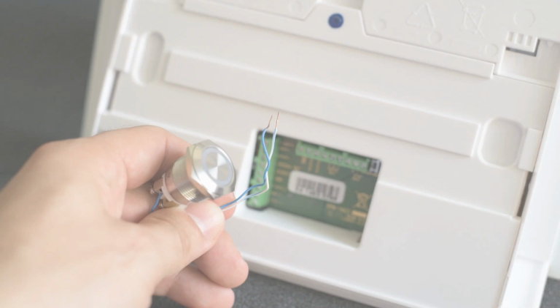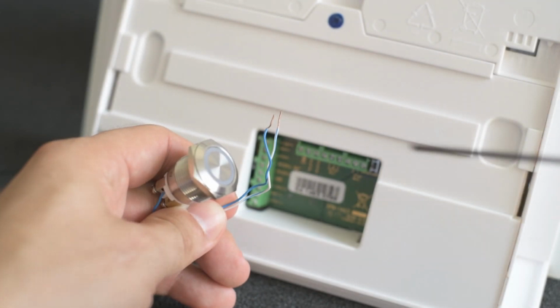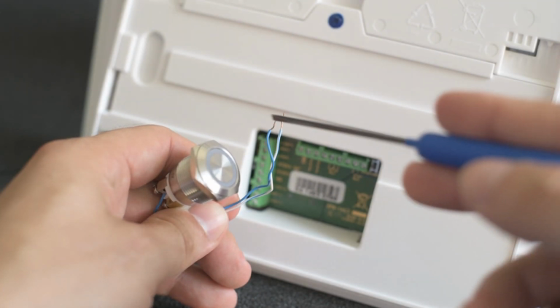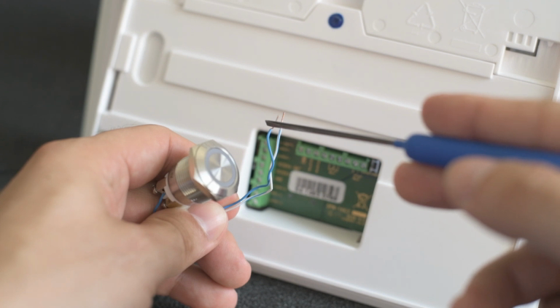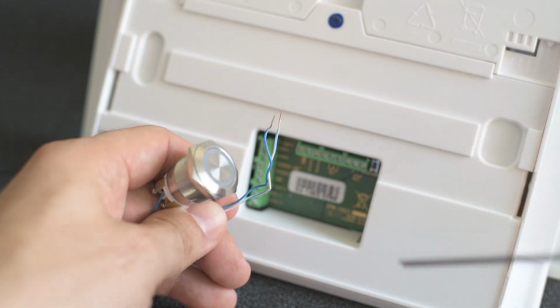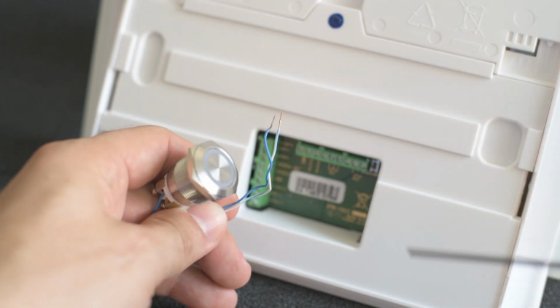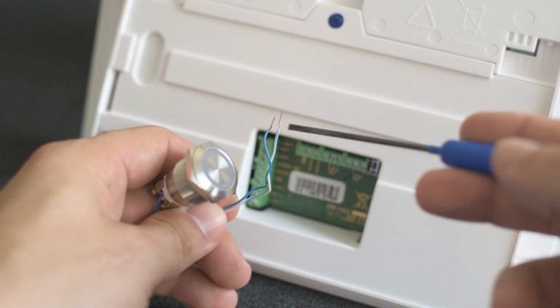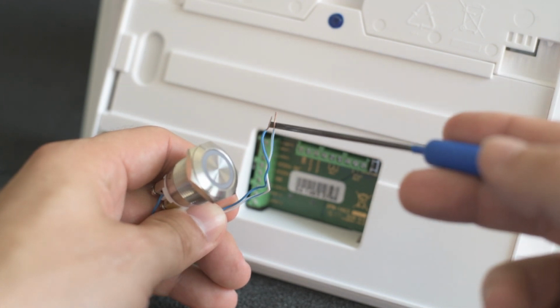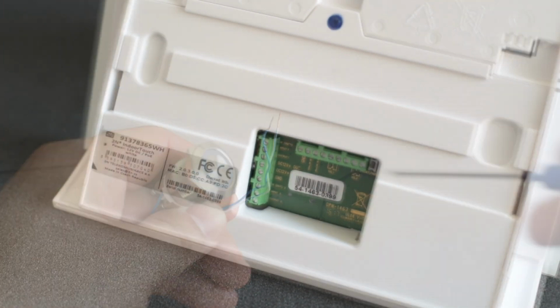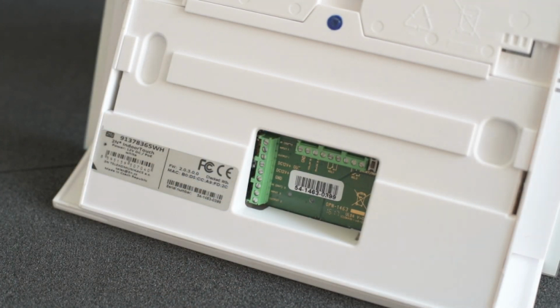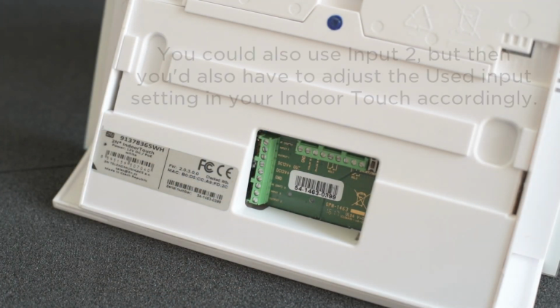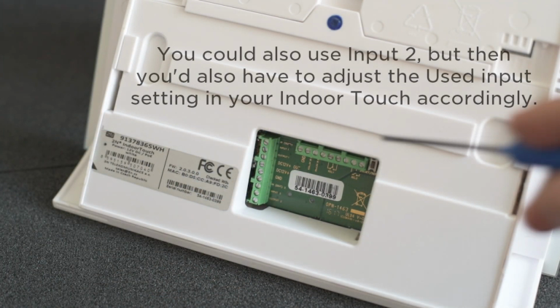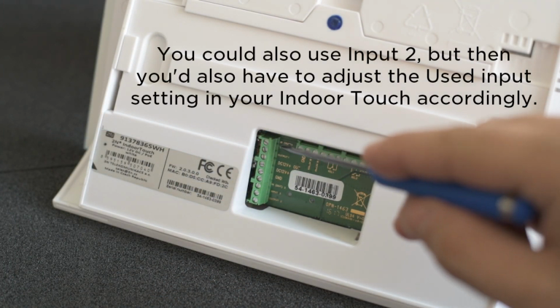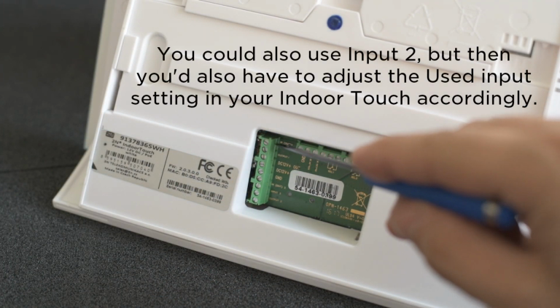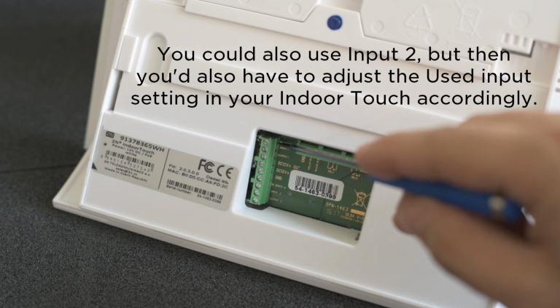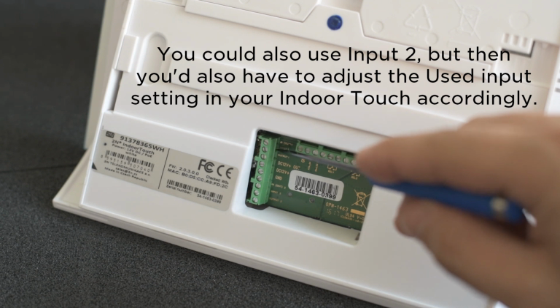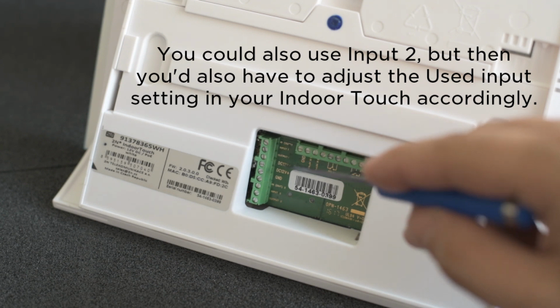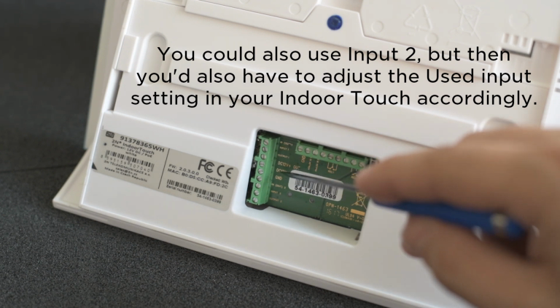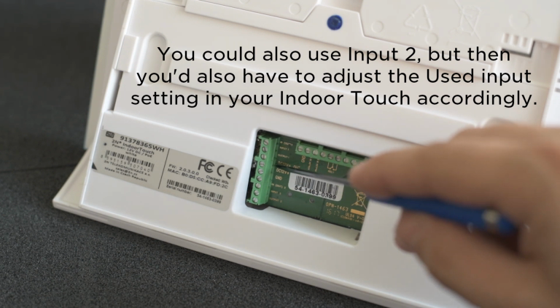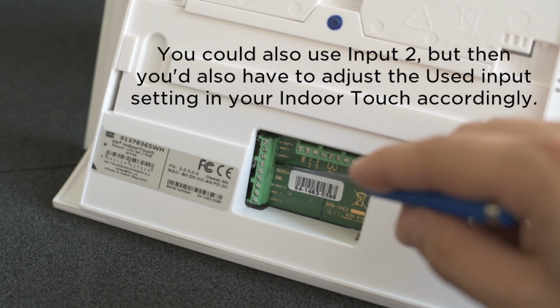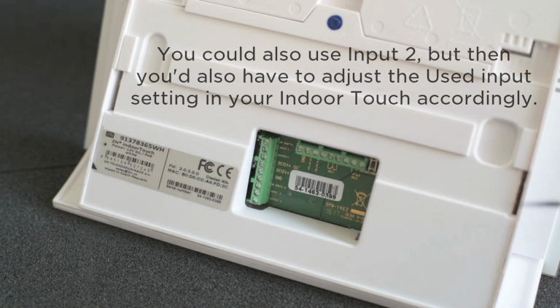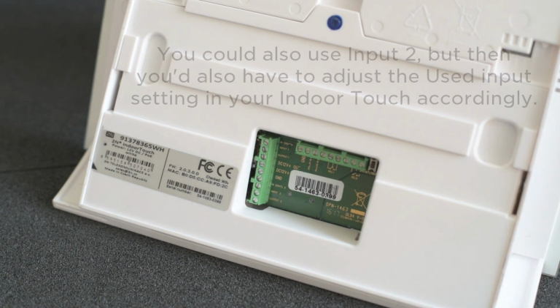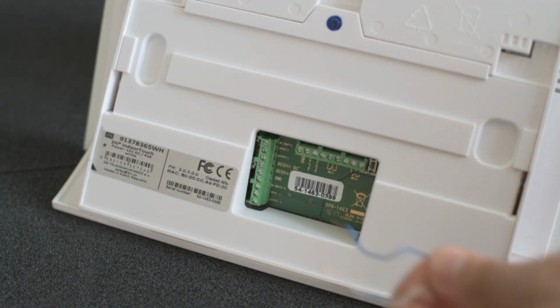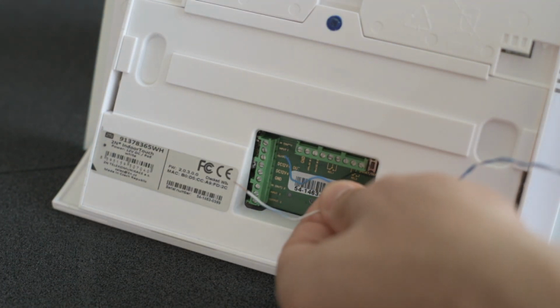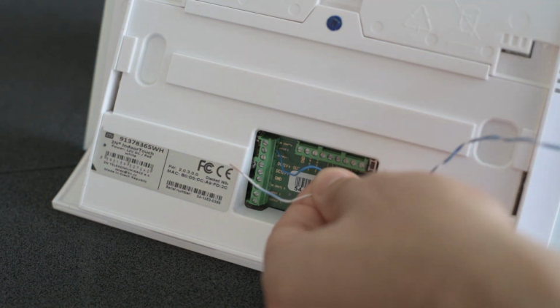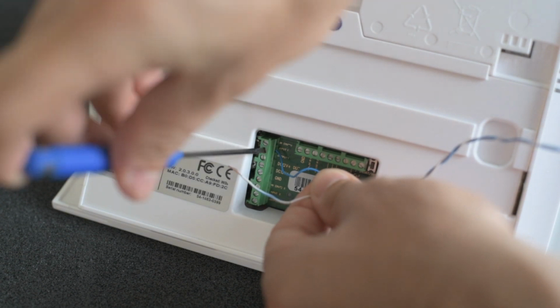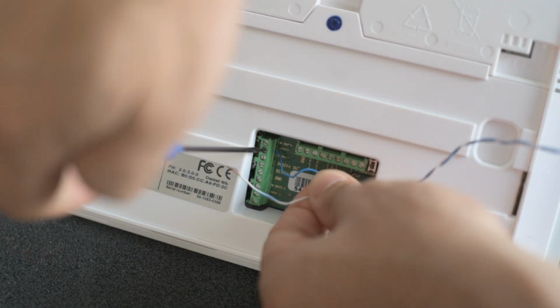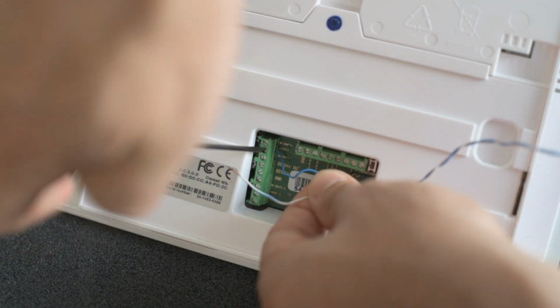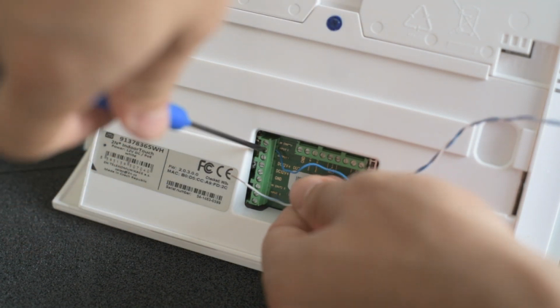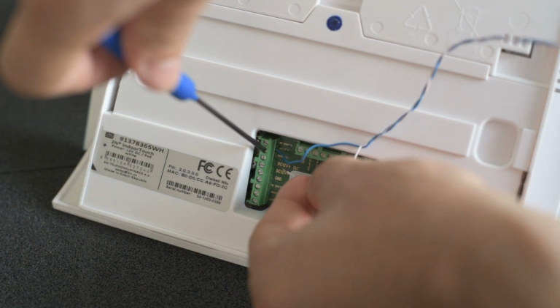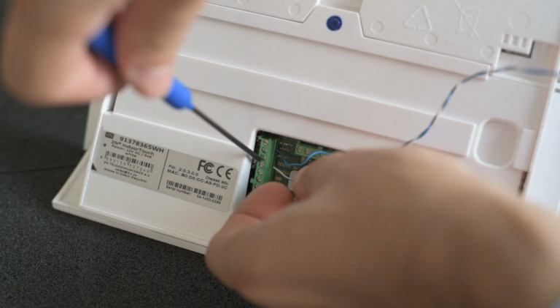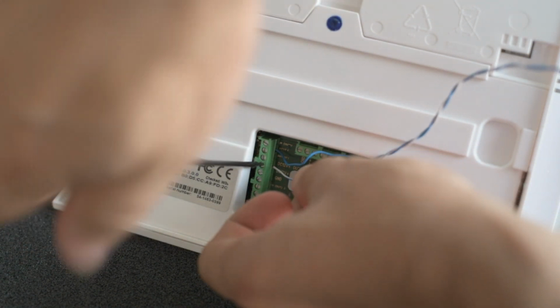Here I have a doorbell button with two wires which will go into the IndoorTouch's Input 1 and 12V DC out terminals respectively. Connect and tighten both wires and power on the IndoorTouch.